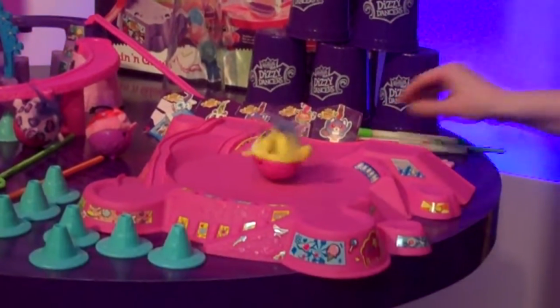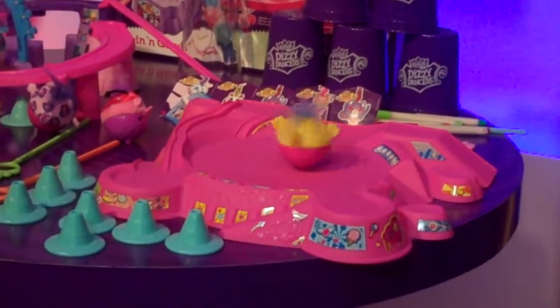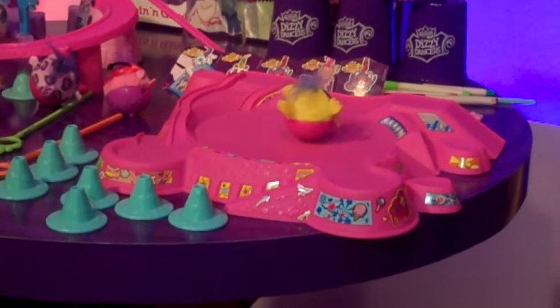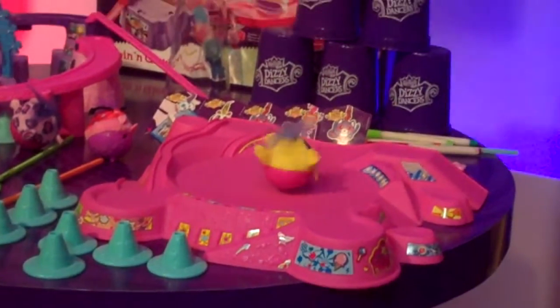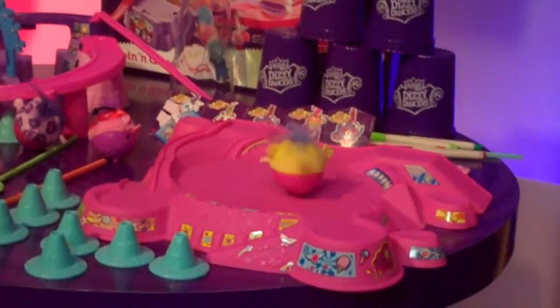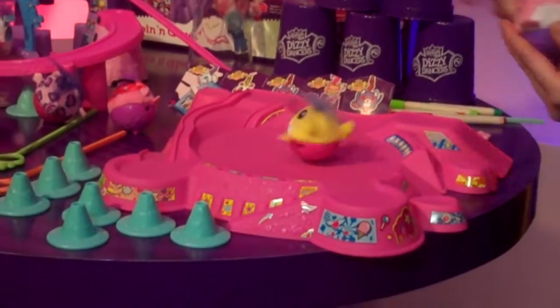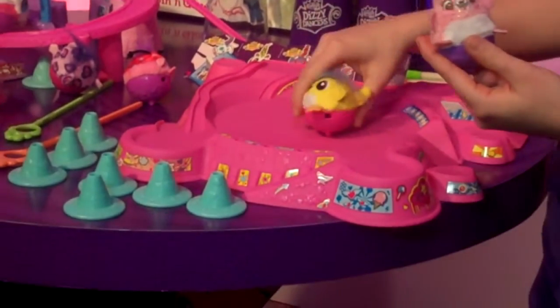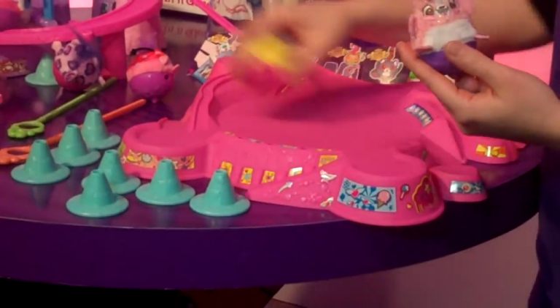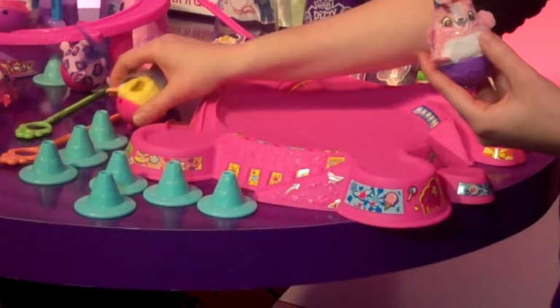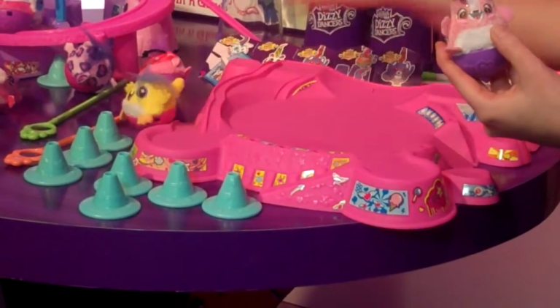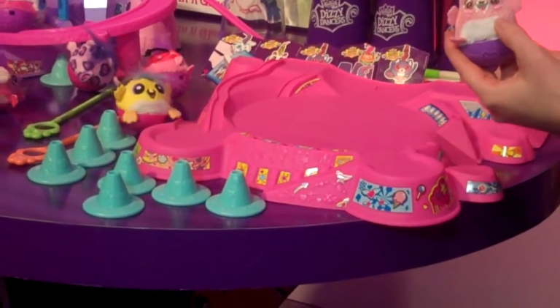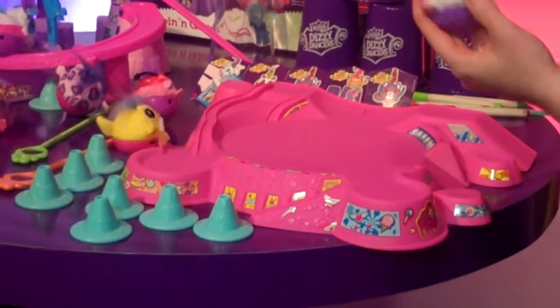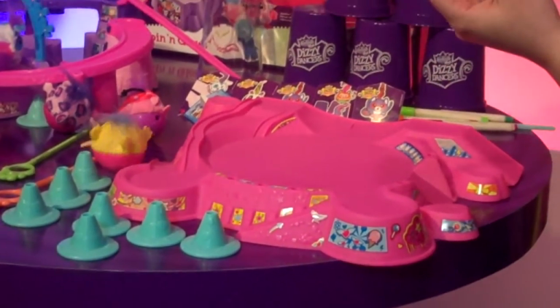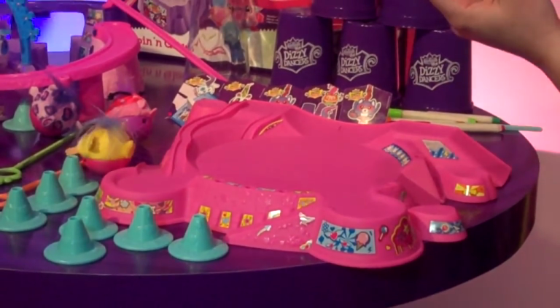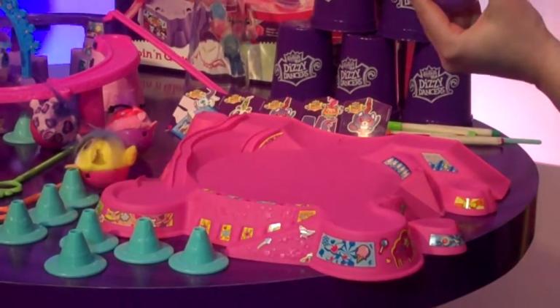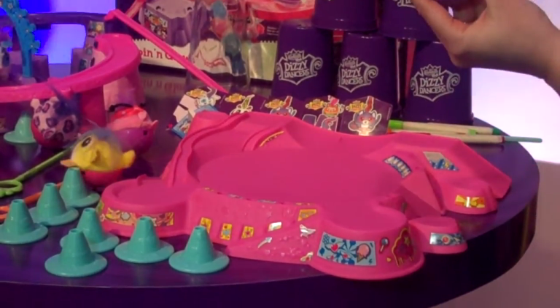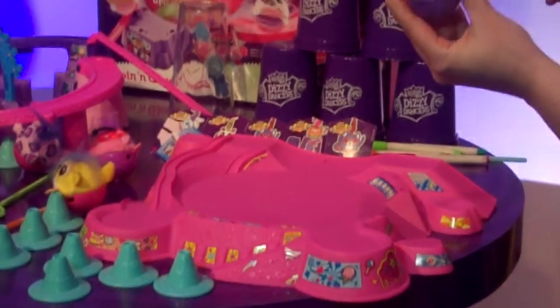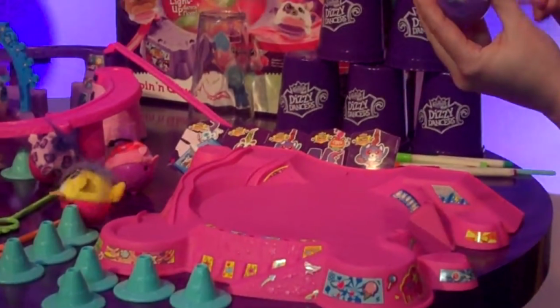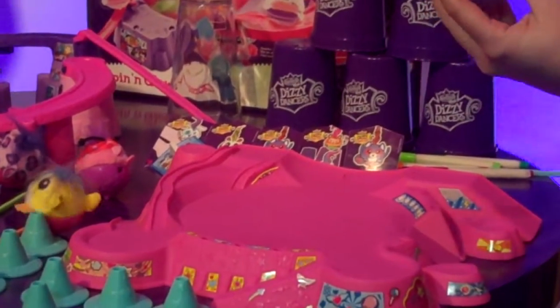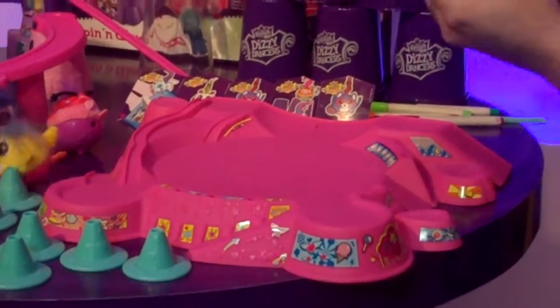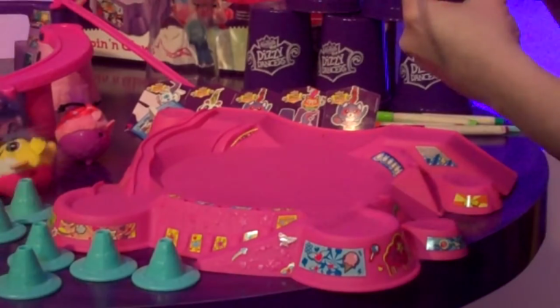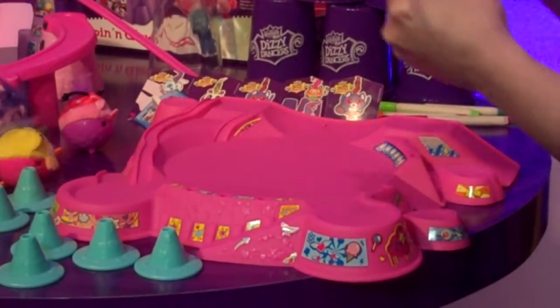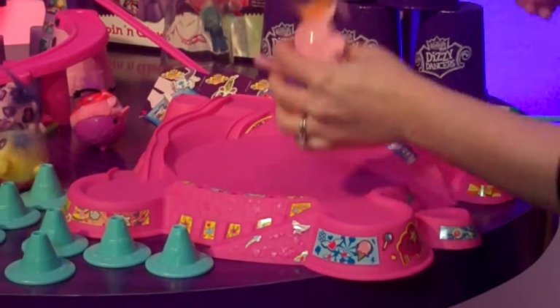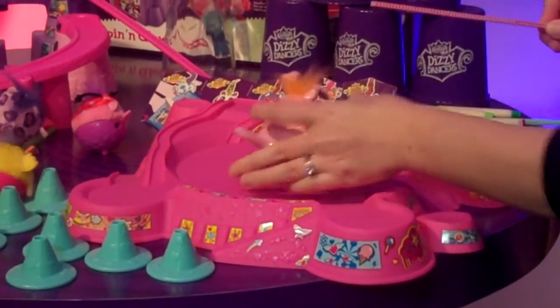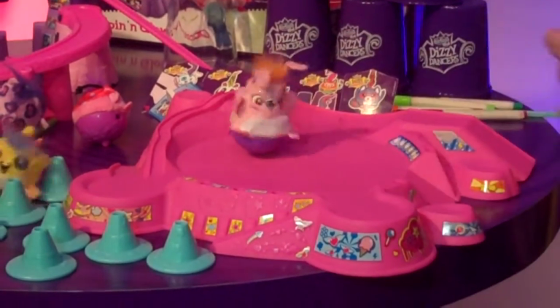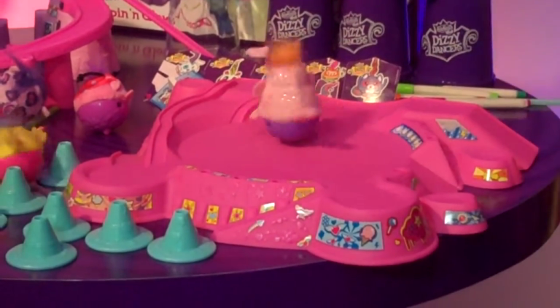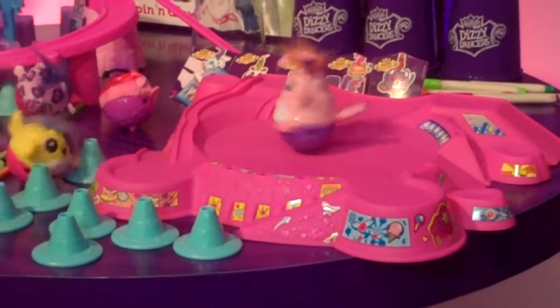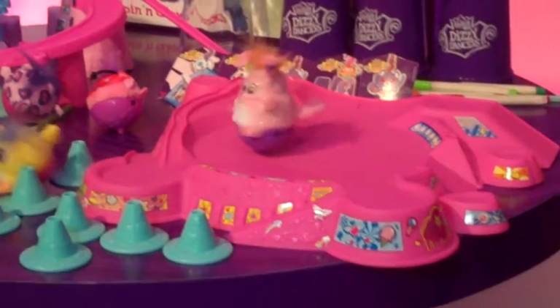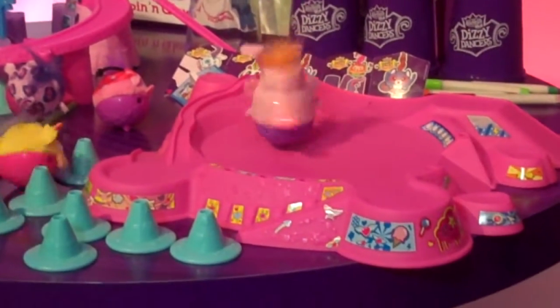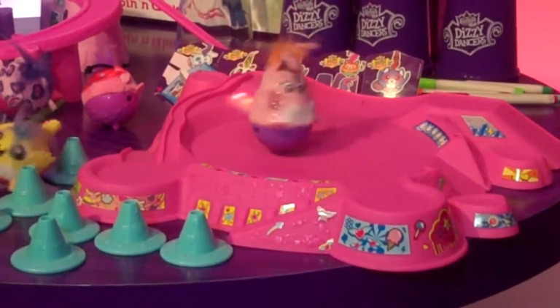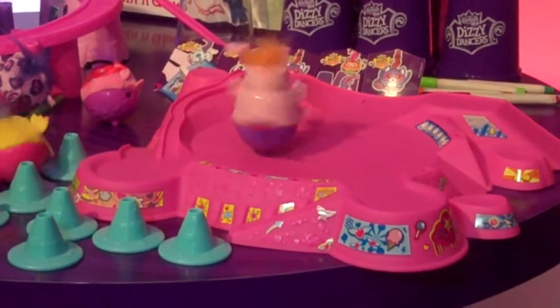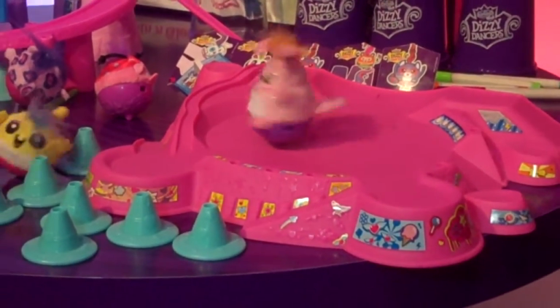I'll show you one of the deluxe pets. The fun thing is they're spinning — you can pick them up, you can place them somewhere new, and they'll keep spinning. They won't lose it. This is the one that will light up and play a song as it twirls around.